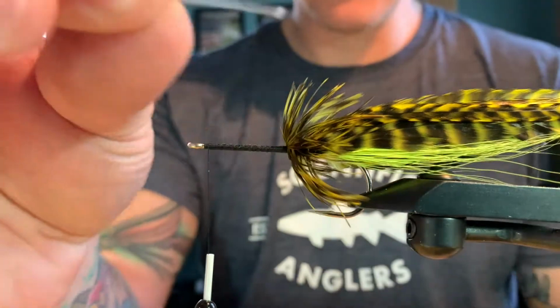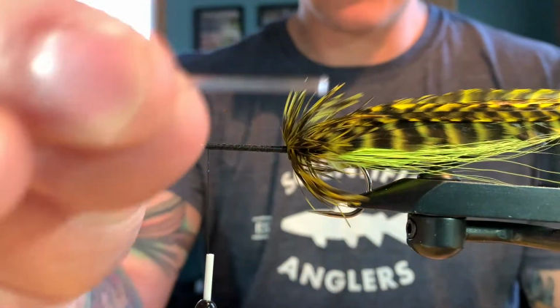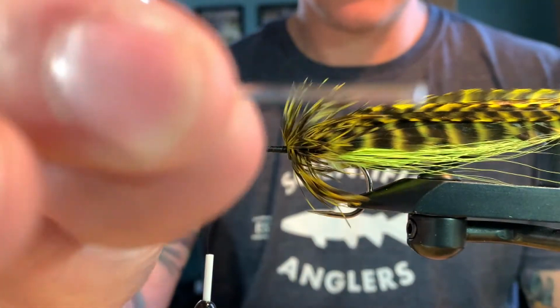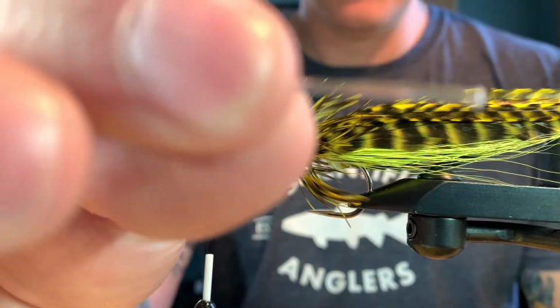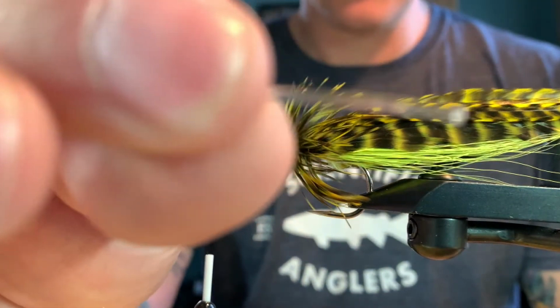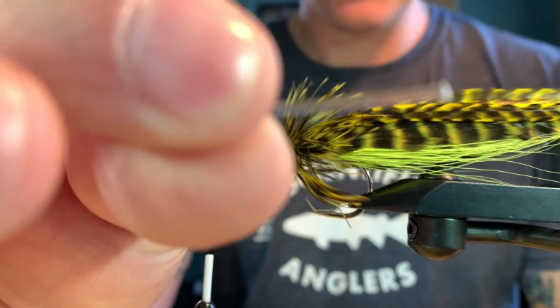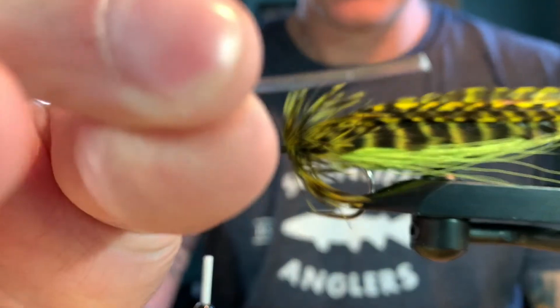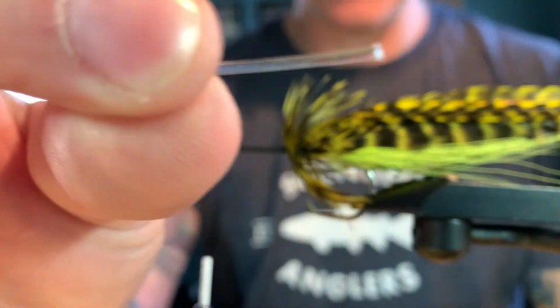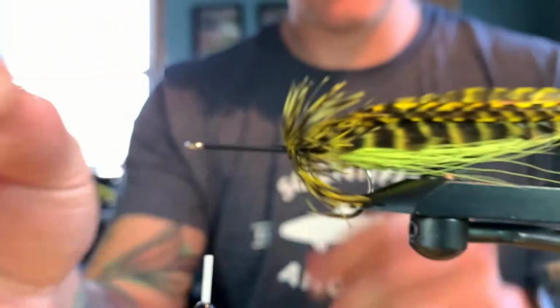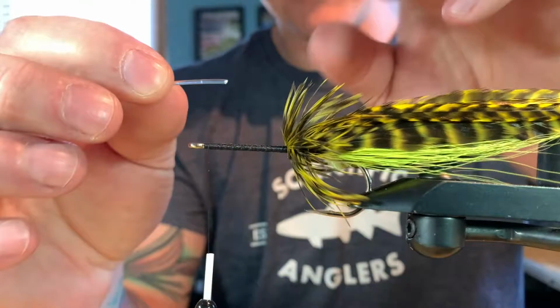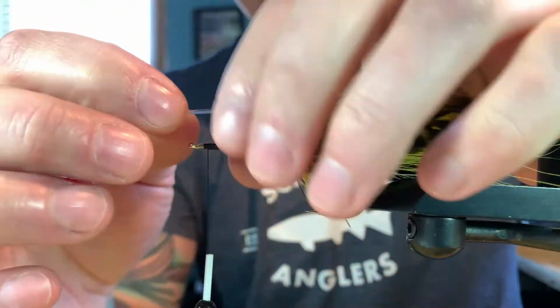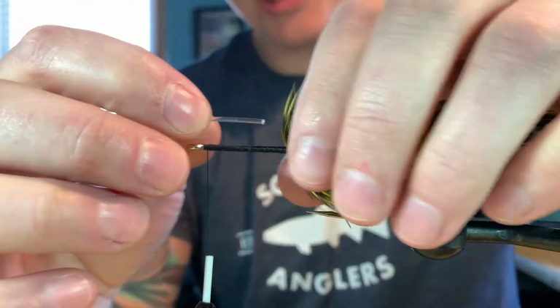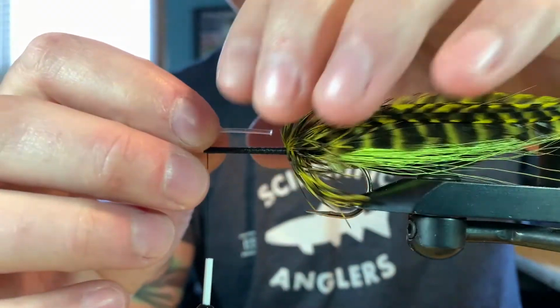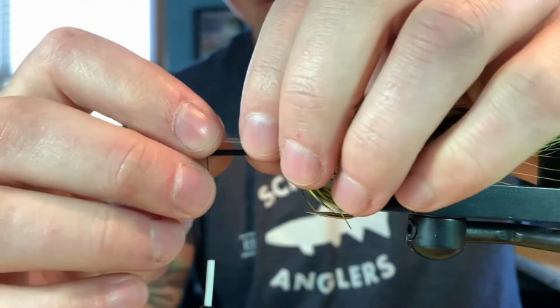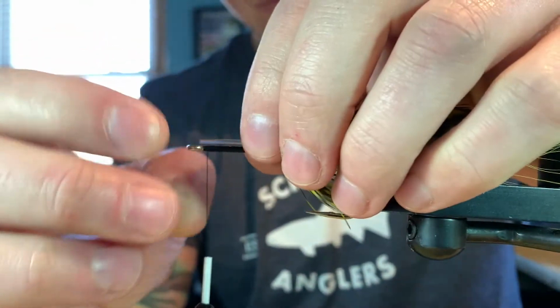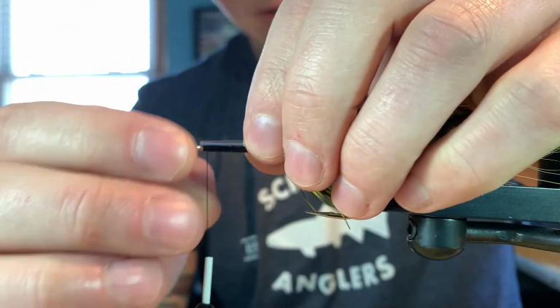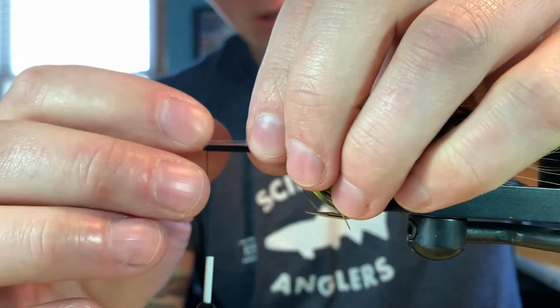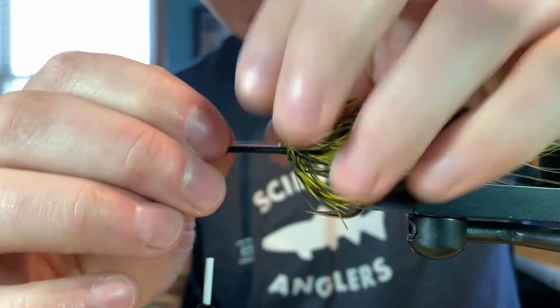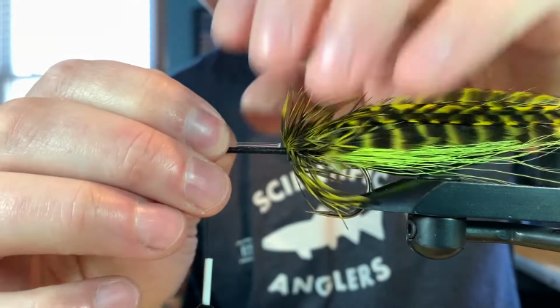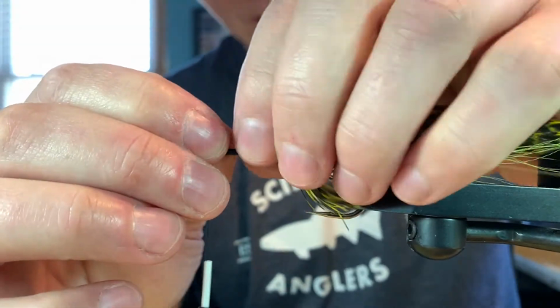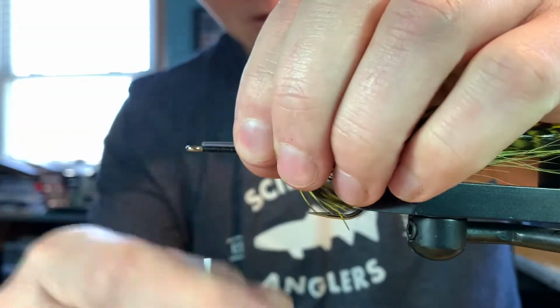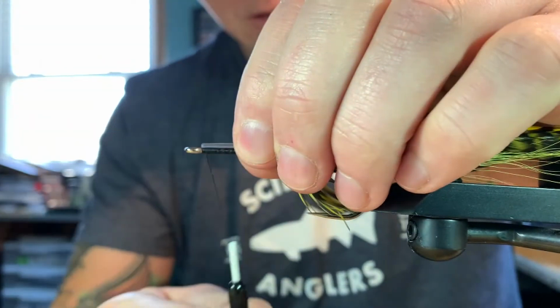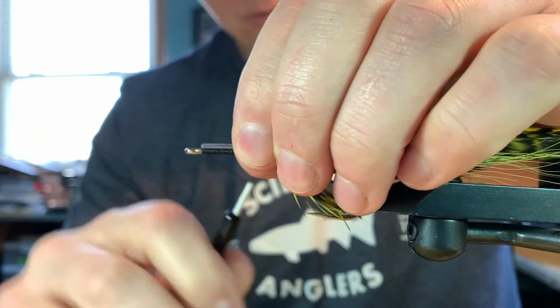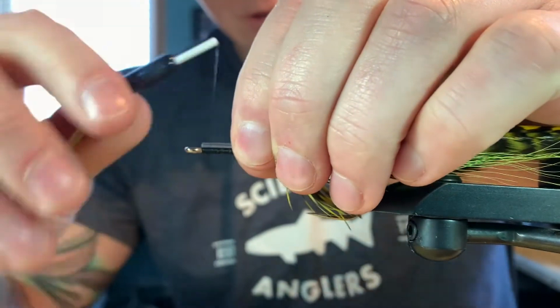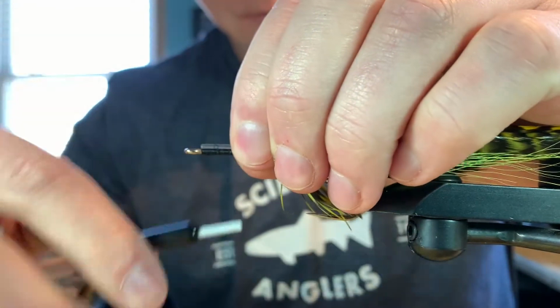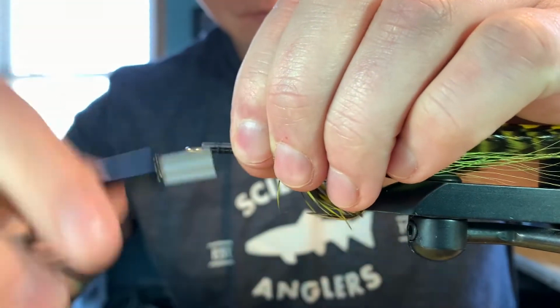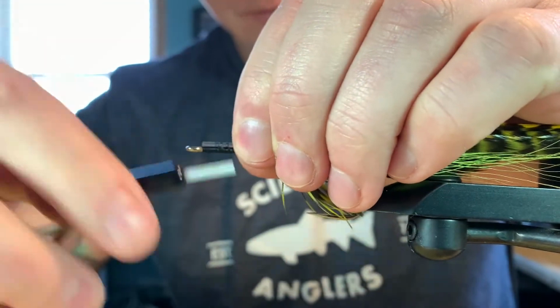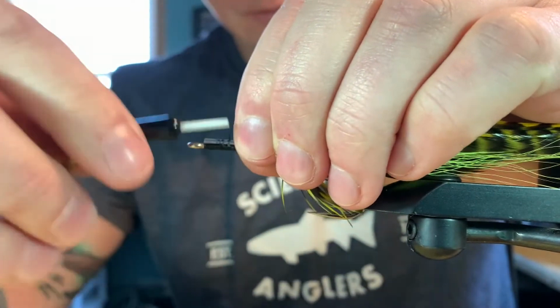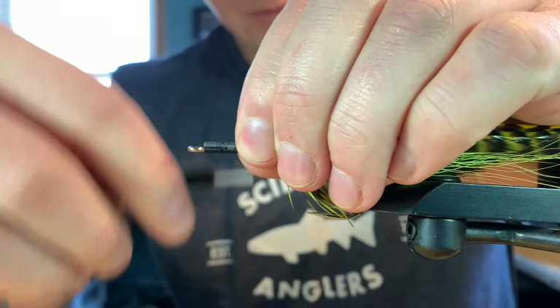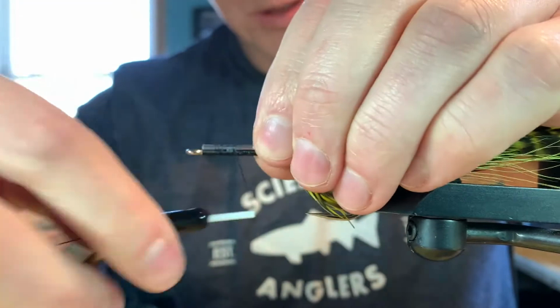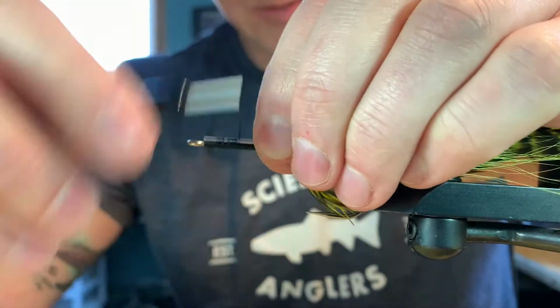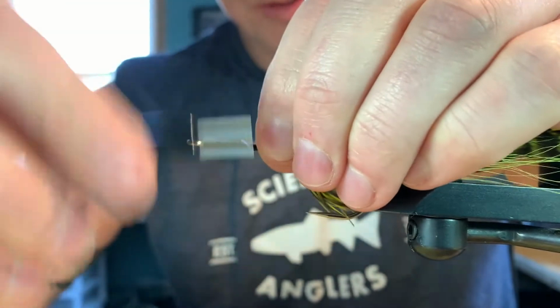Cut a little section just shy of the length of the popper body, bring it up, and just capture it.